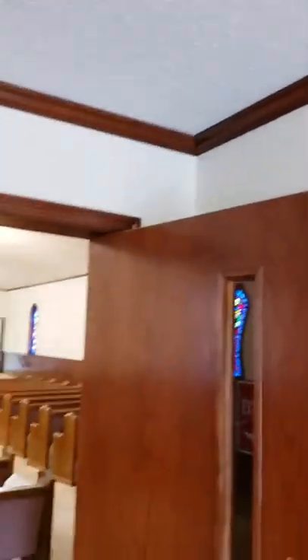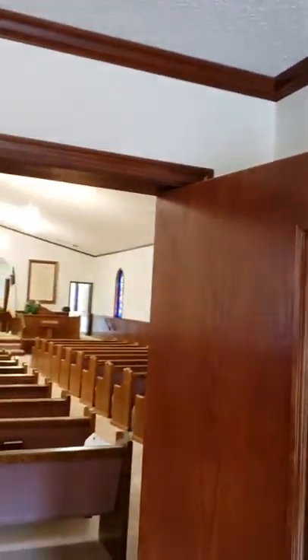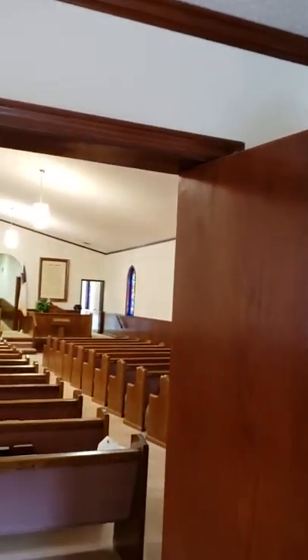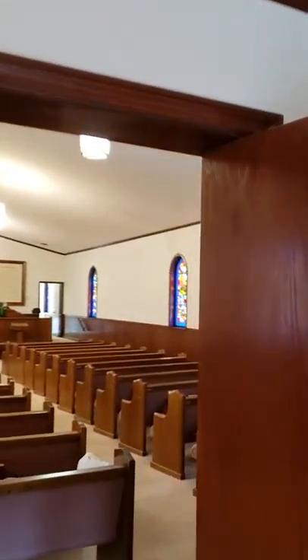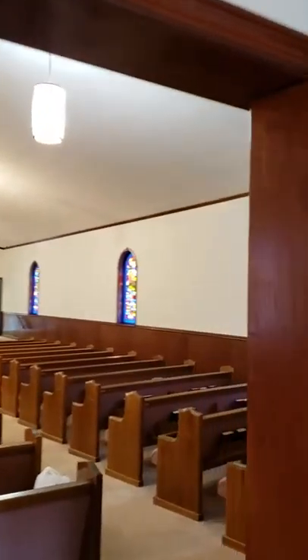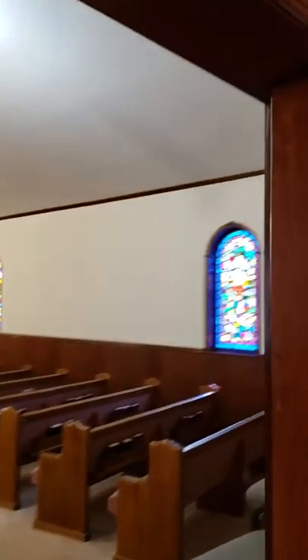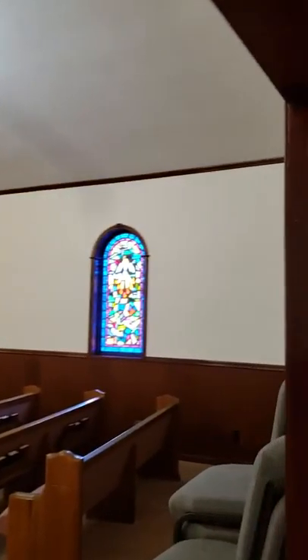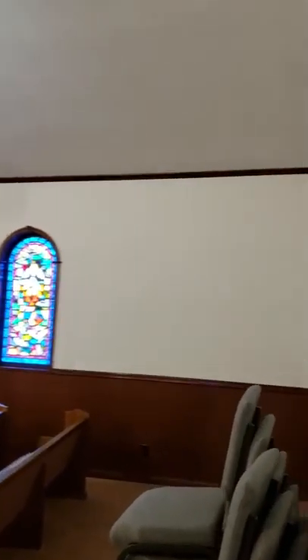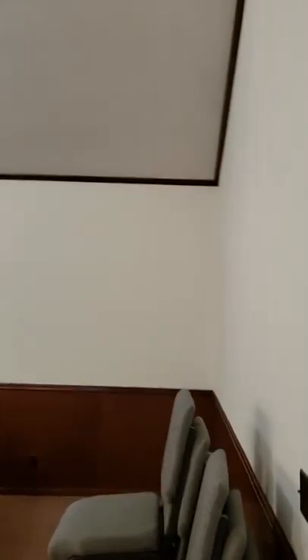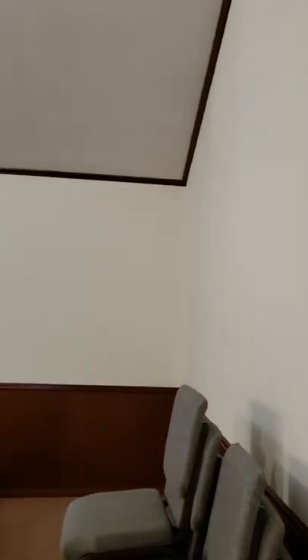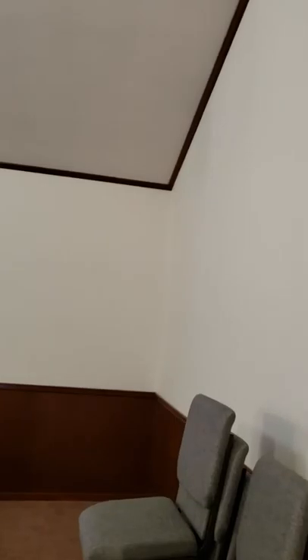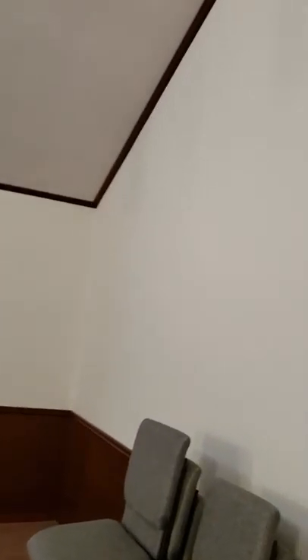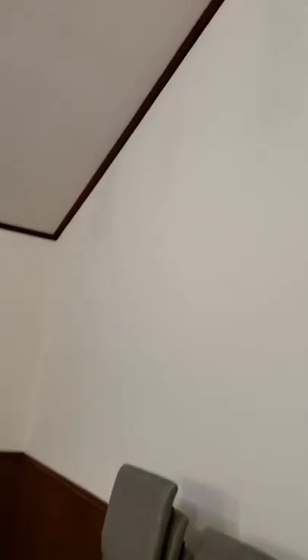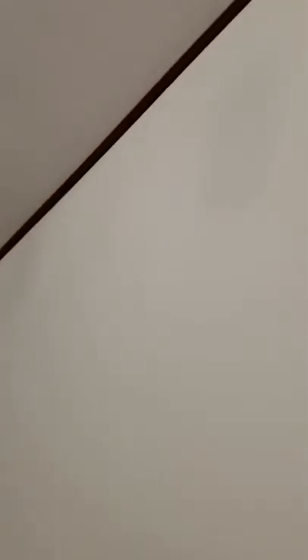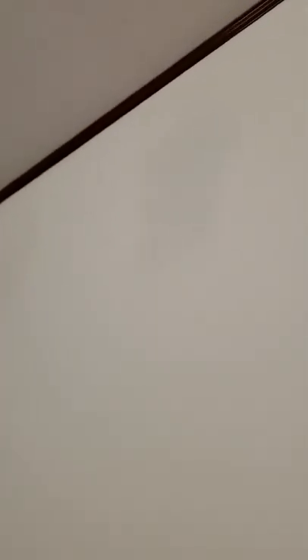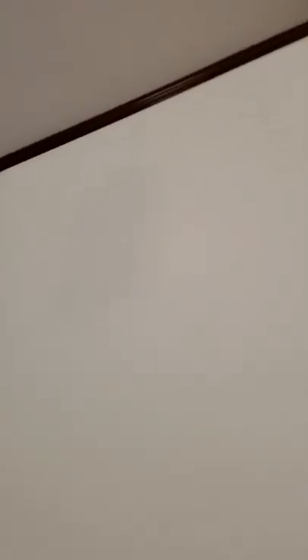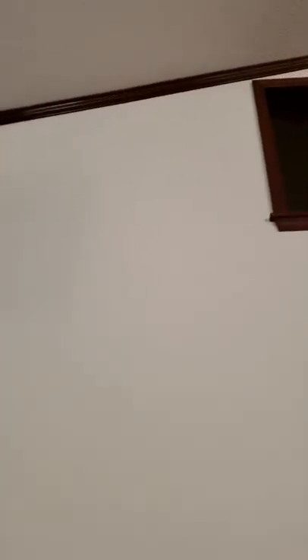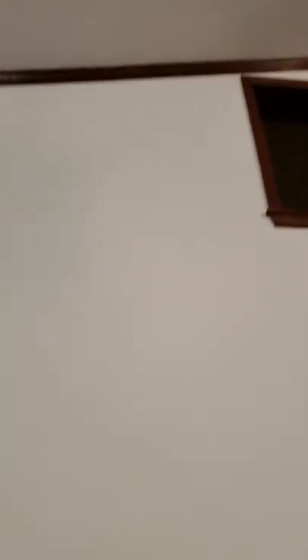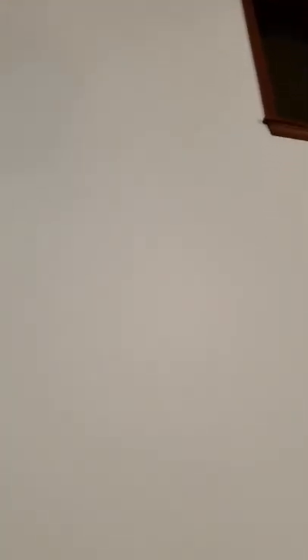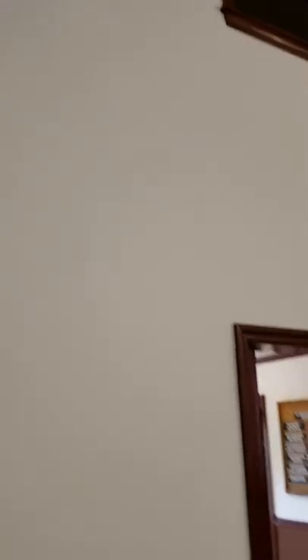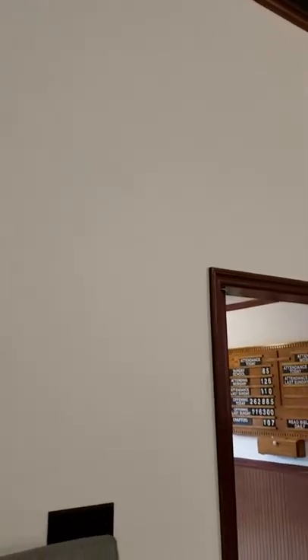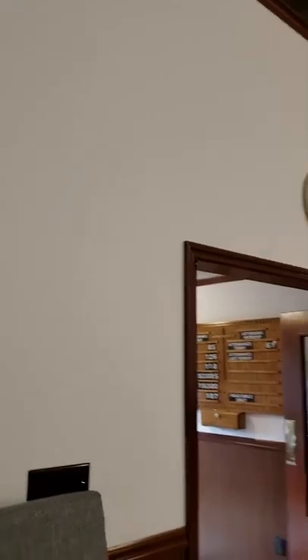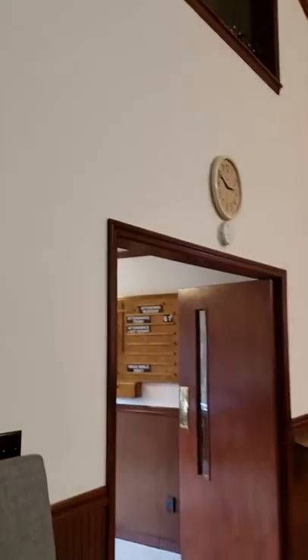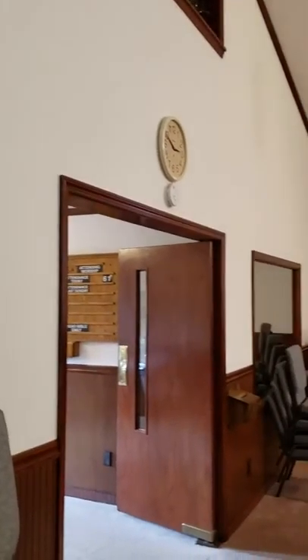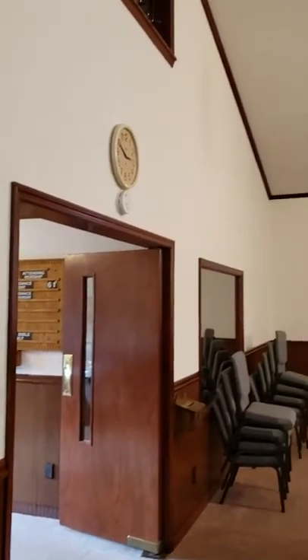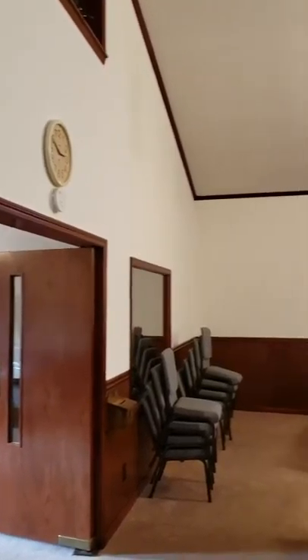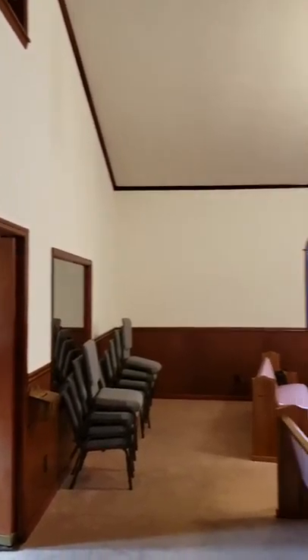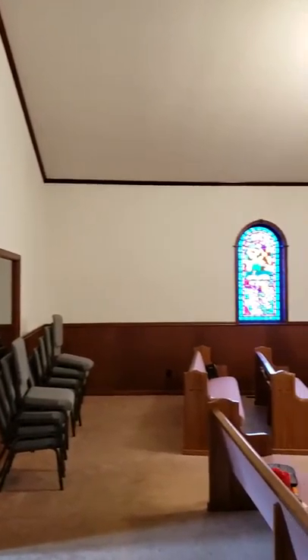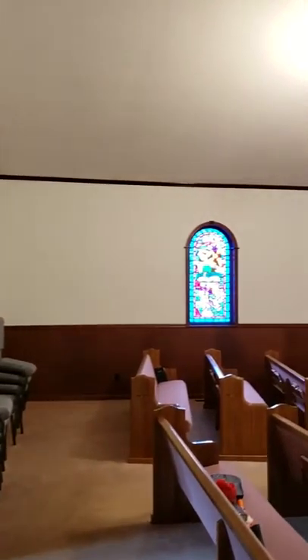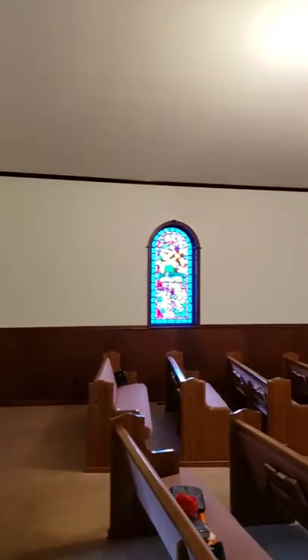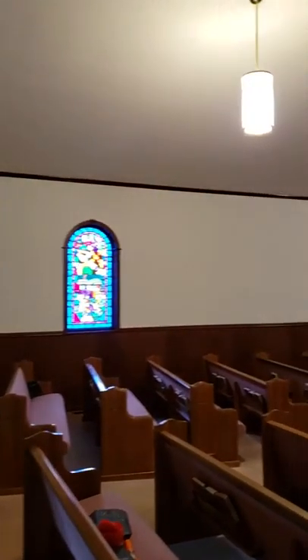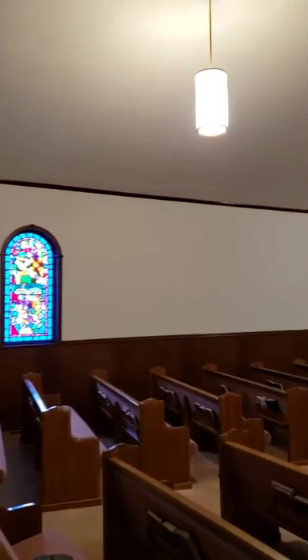Entry. Here's the main sanctuary. This is the first room we did. Pretty long walls in here.